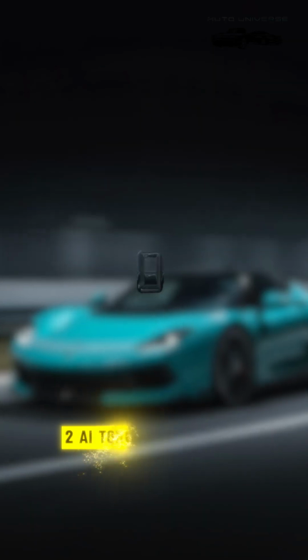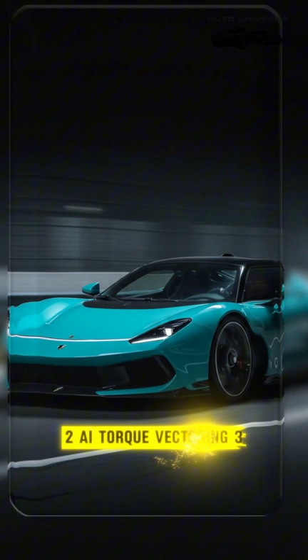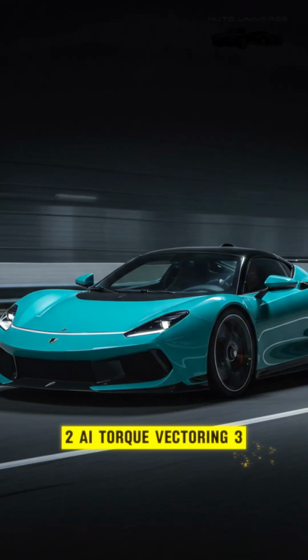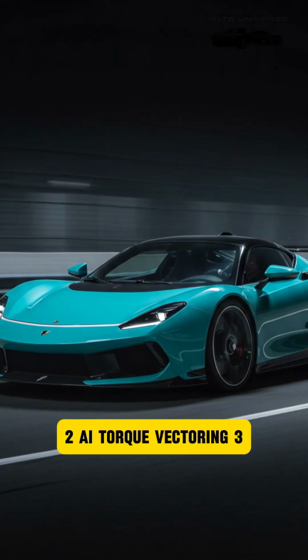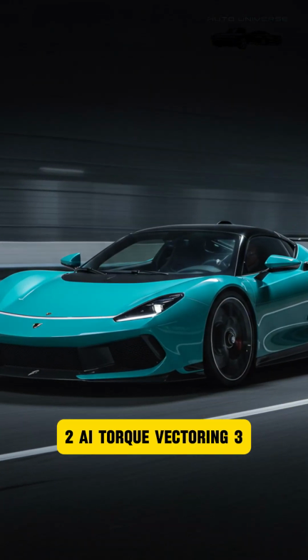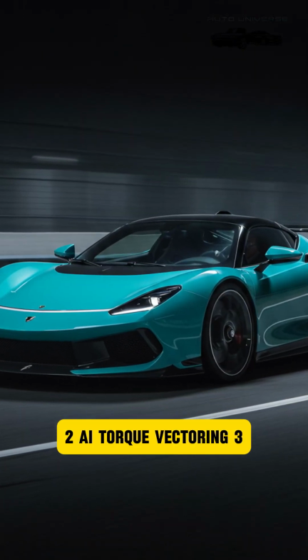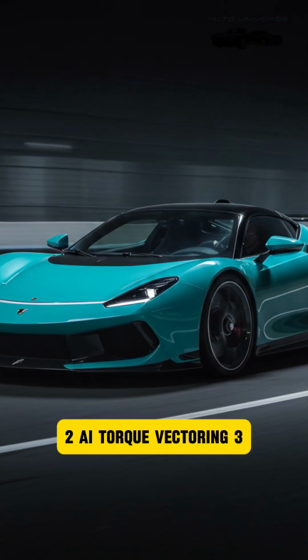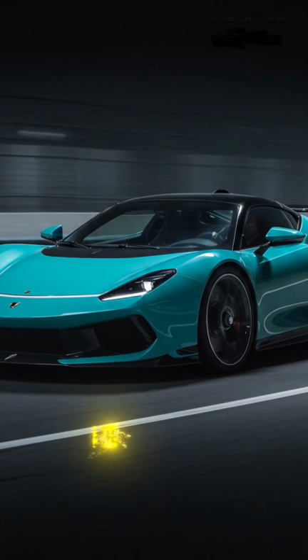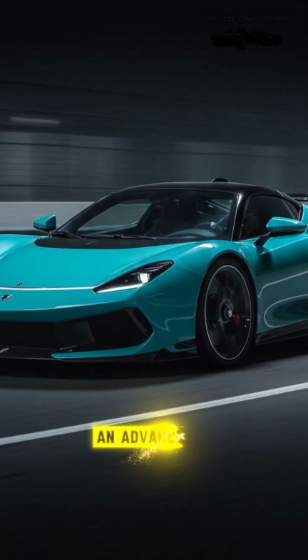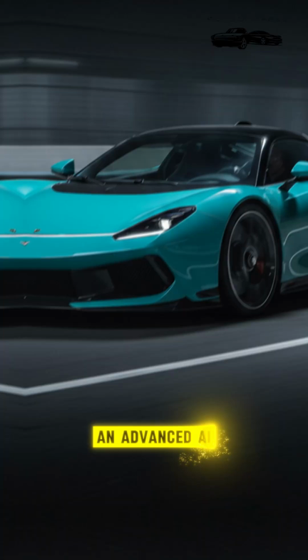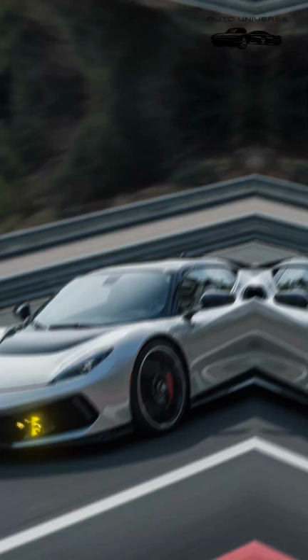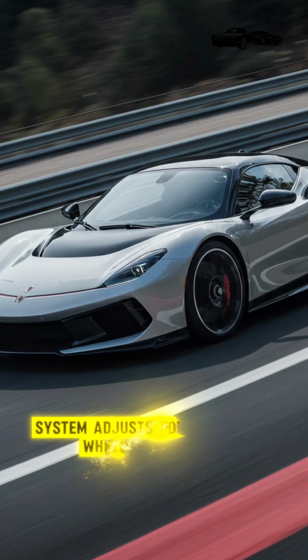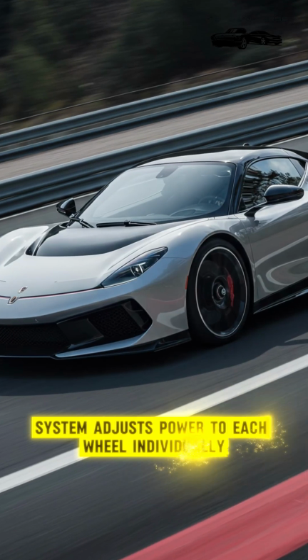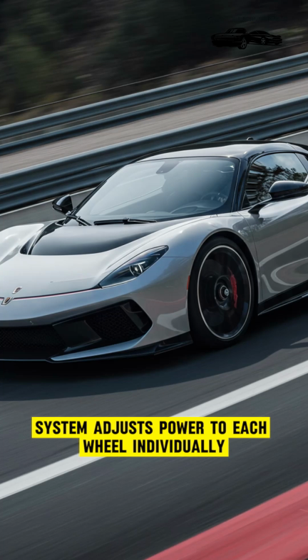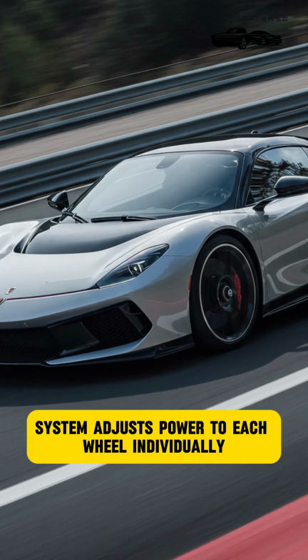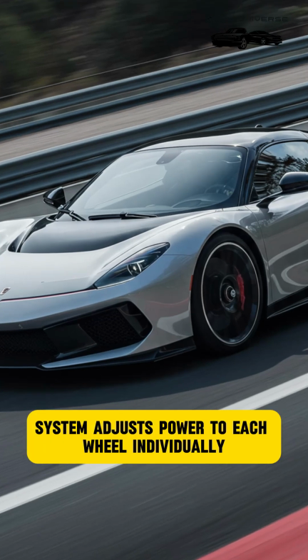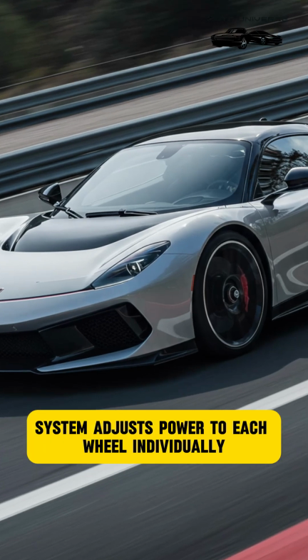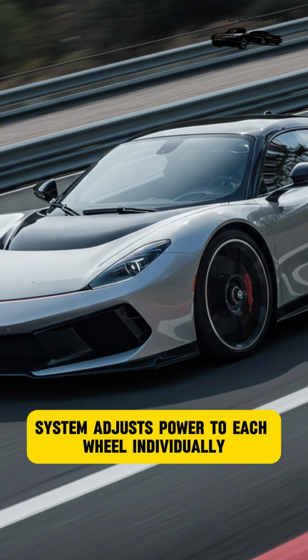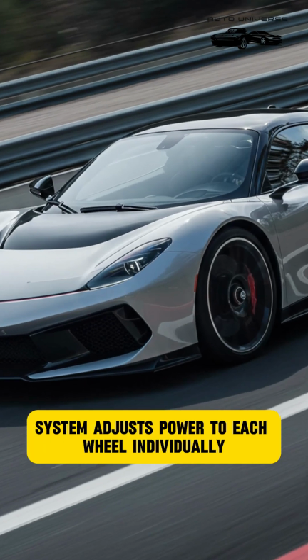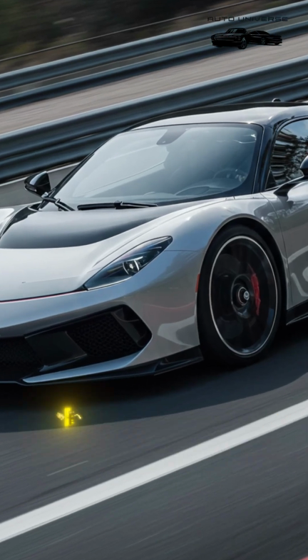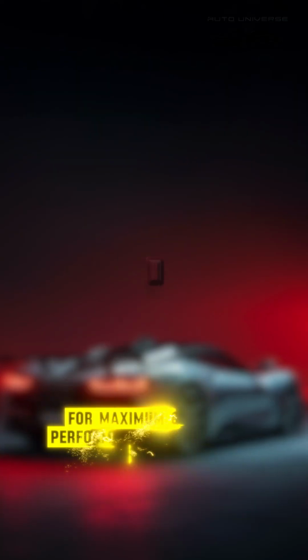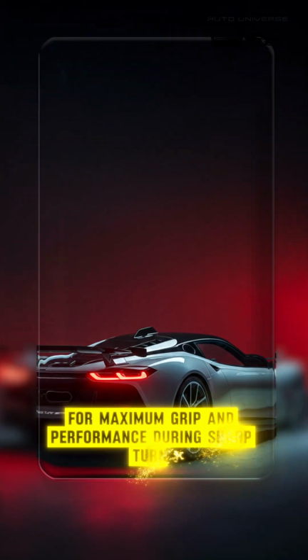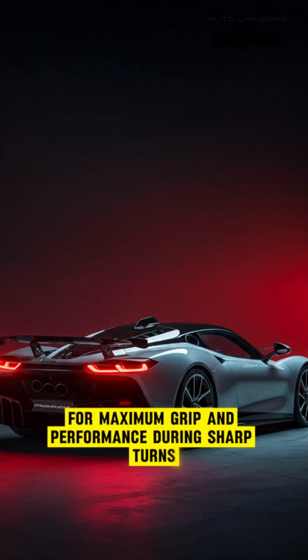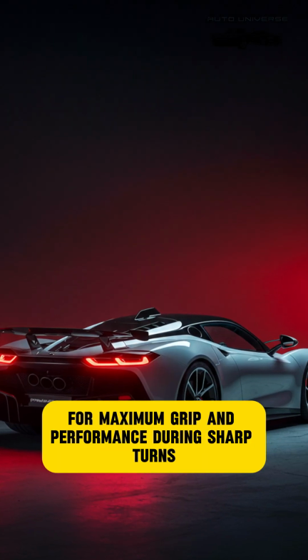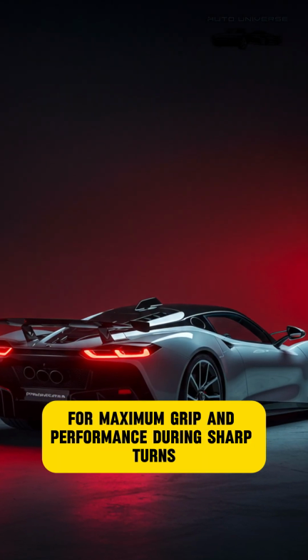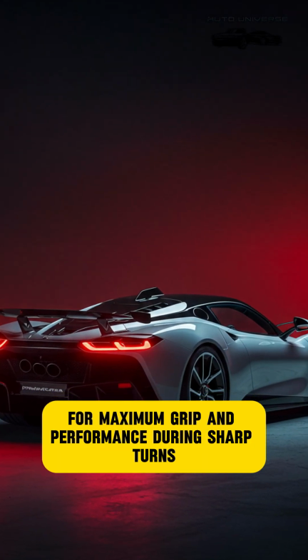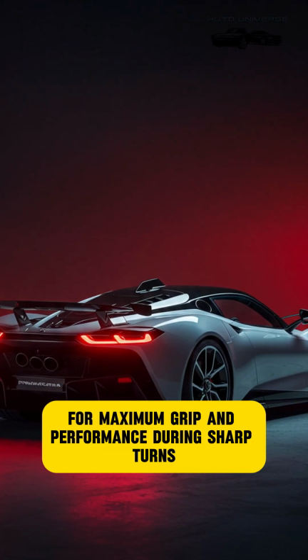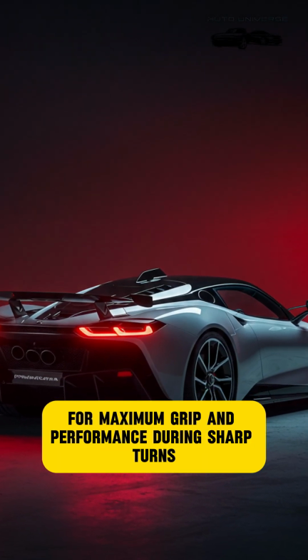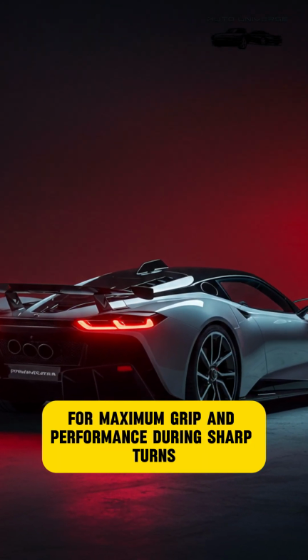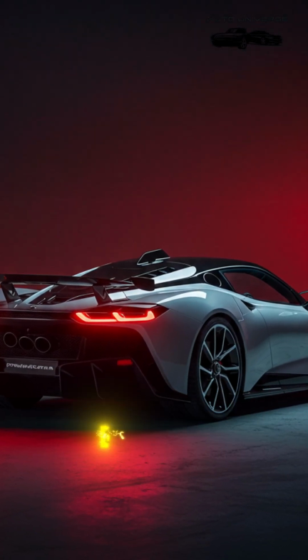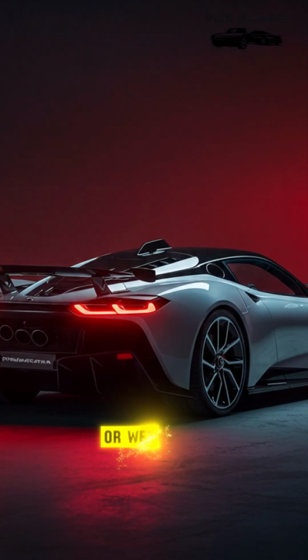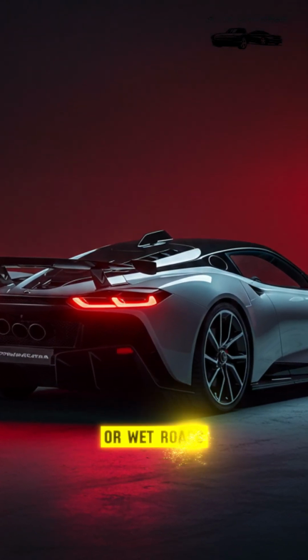Feature 2: AI Torque Vectoring. An advanced AI system adjusts power to each wheel individually for maximum grip and performance during sharp turns or on wet roads.